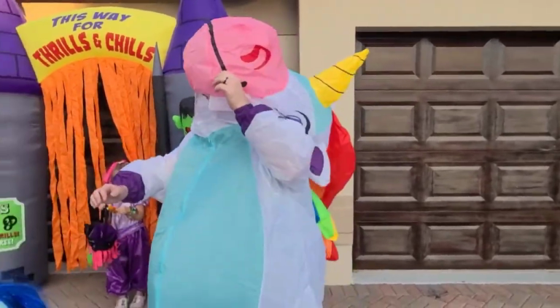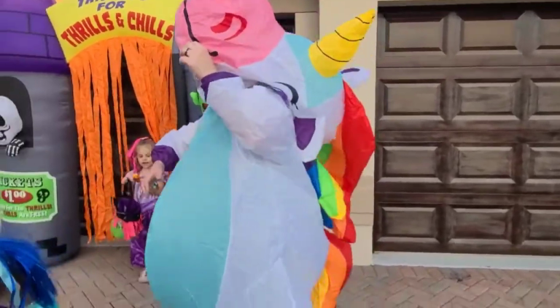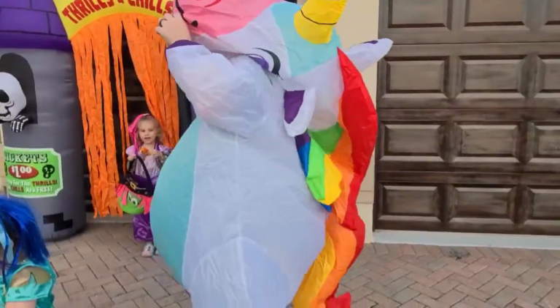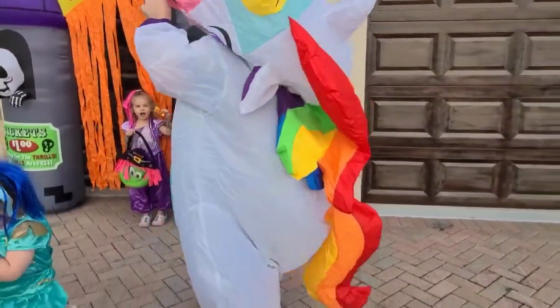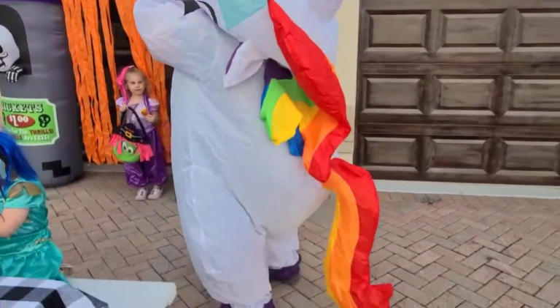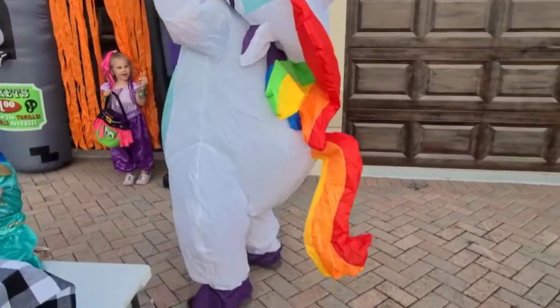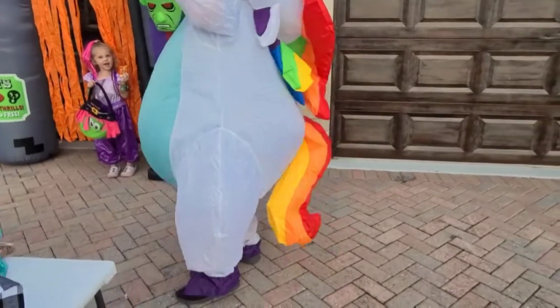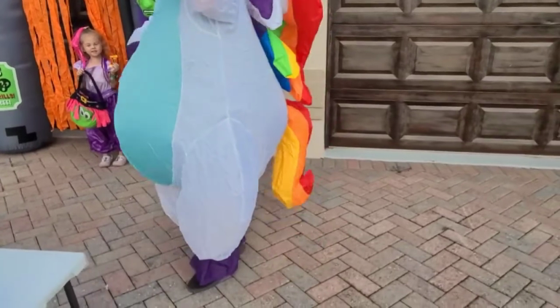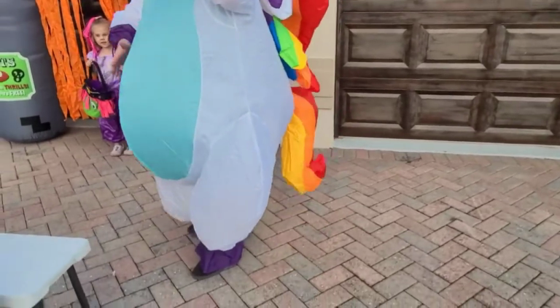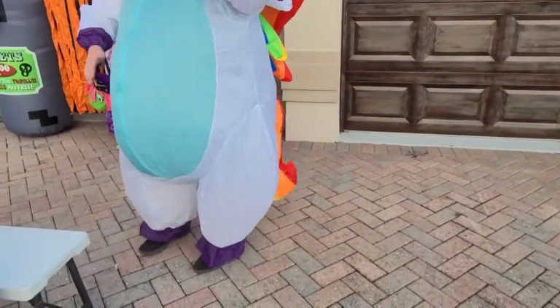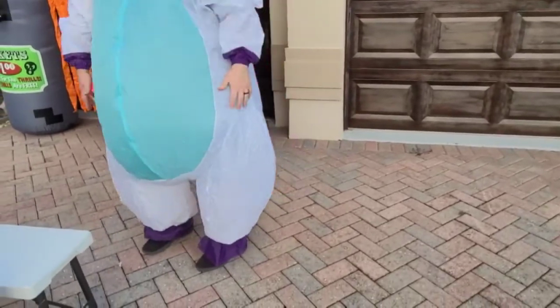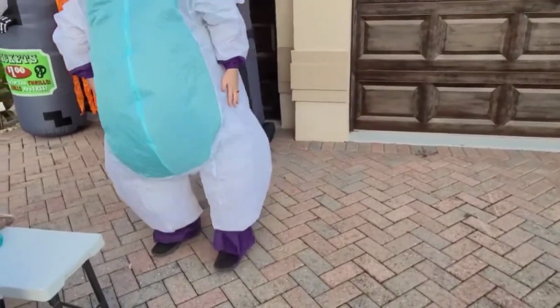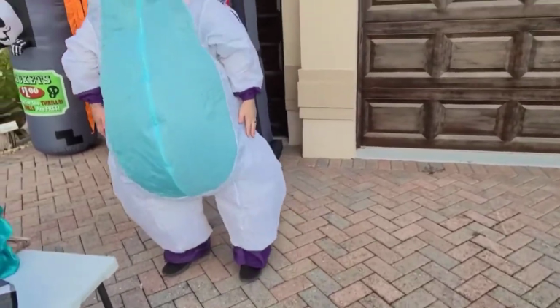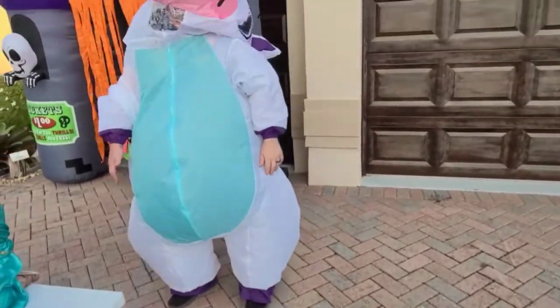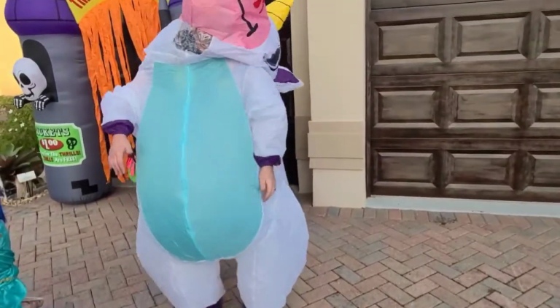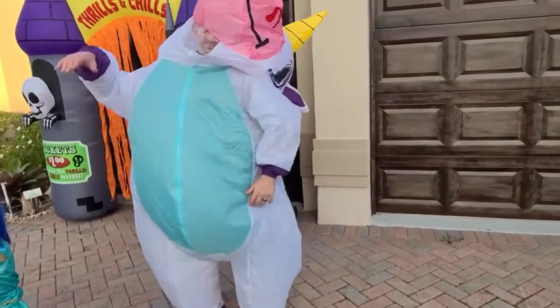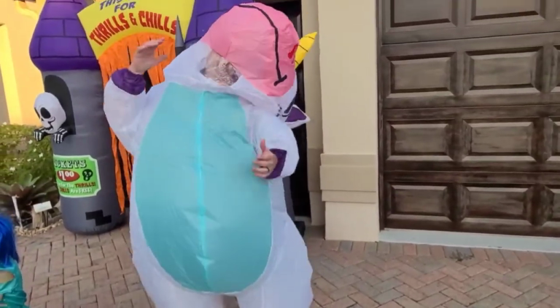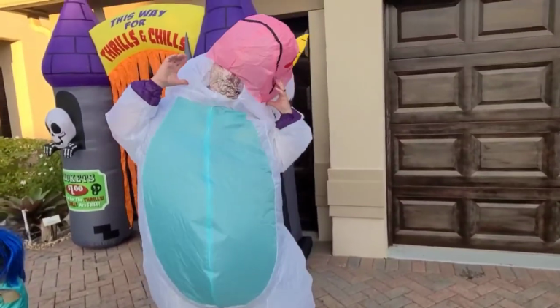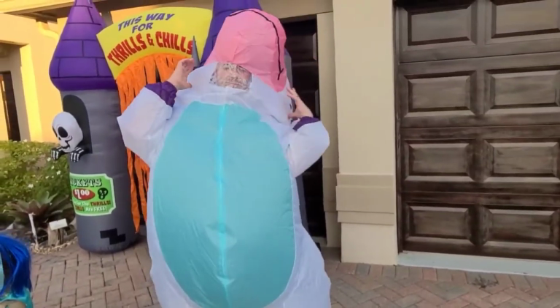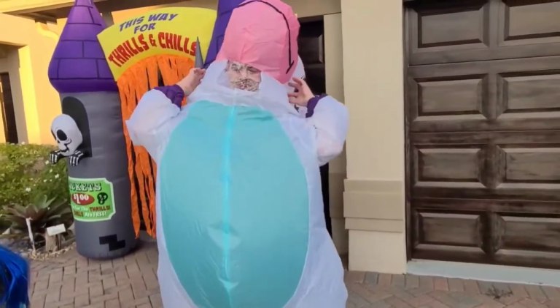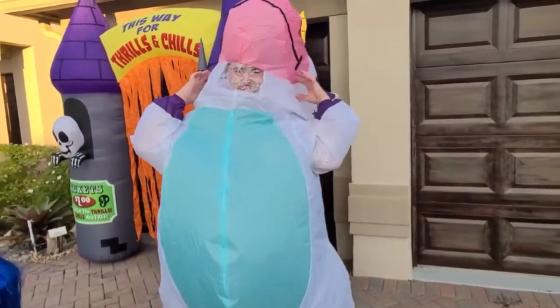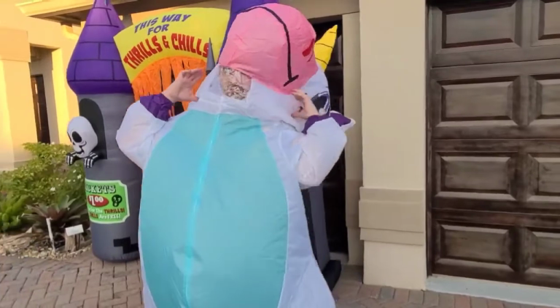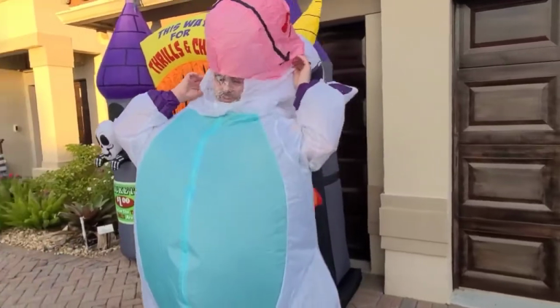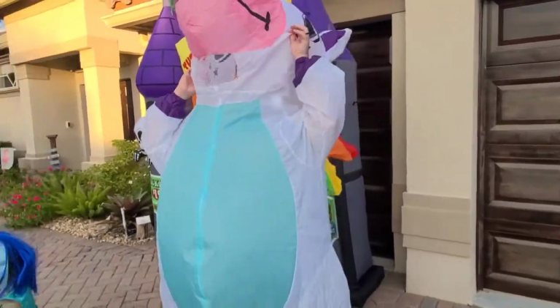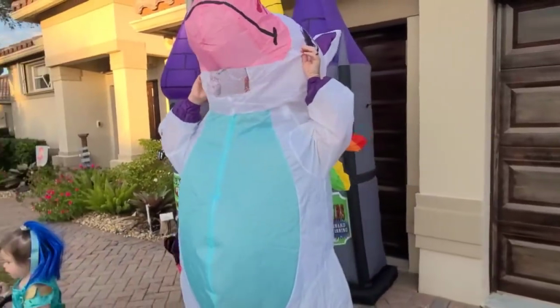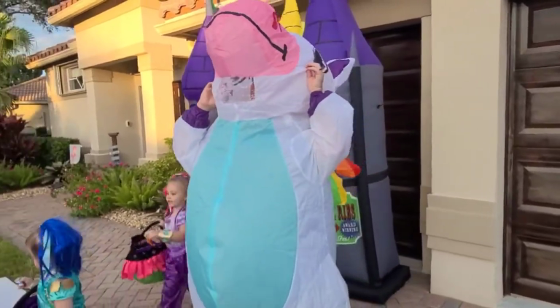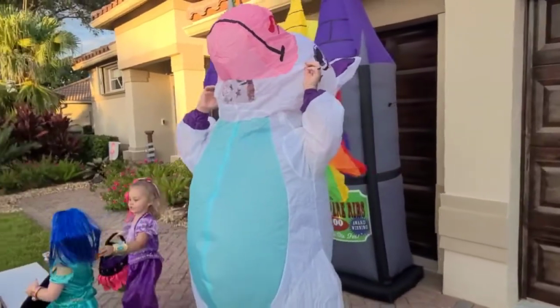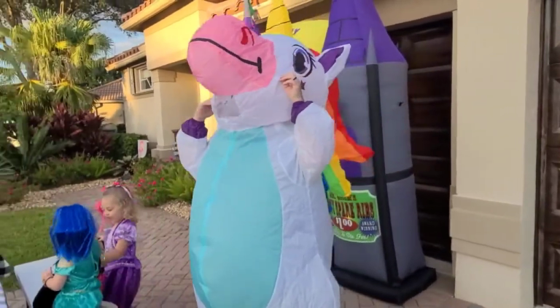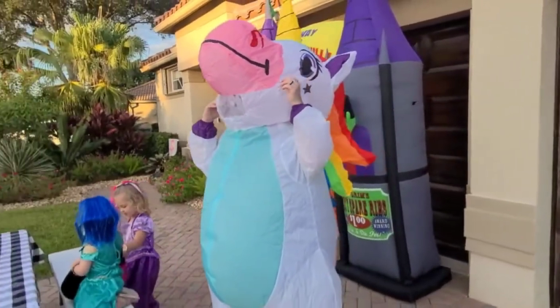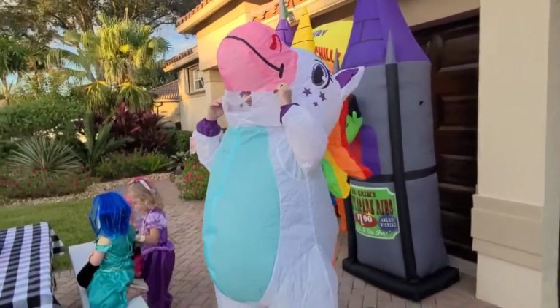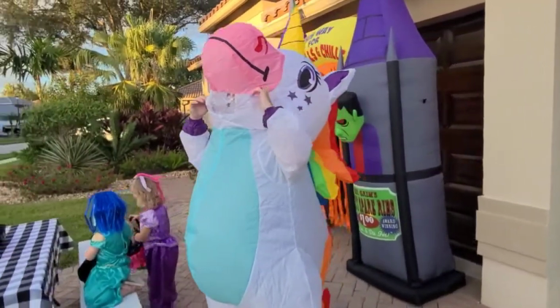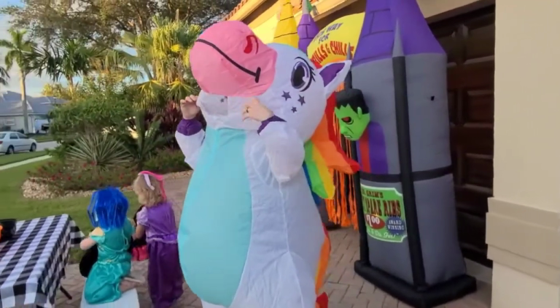When this blows all the way up, there is a small fan on the inside that blows everything up. And even the head of the unicorn will come over and be fully blown up.